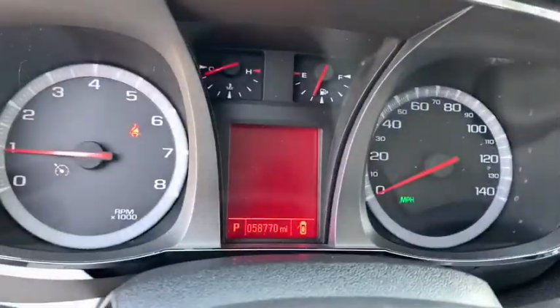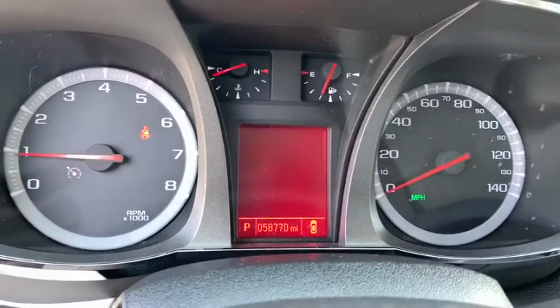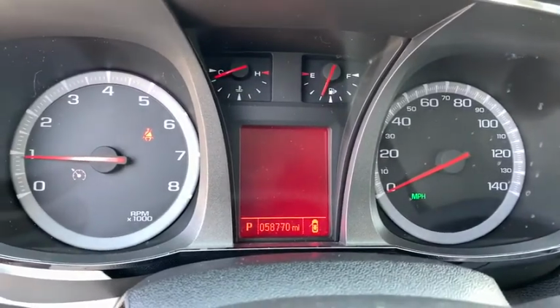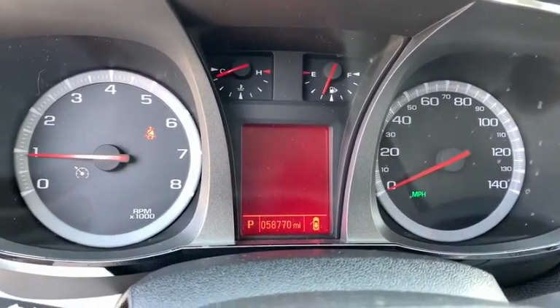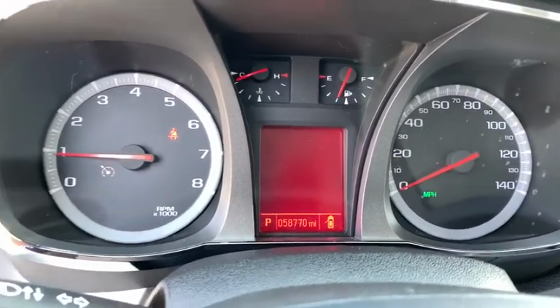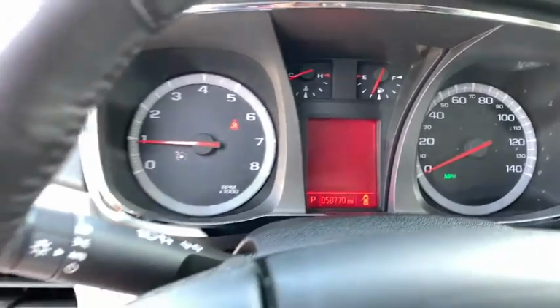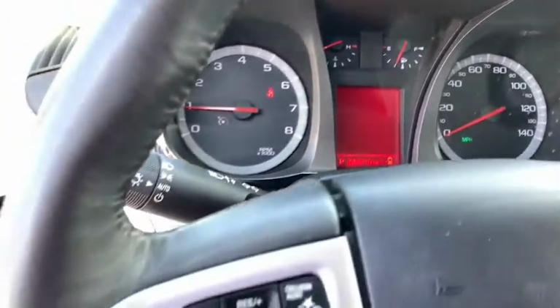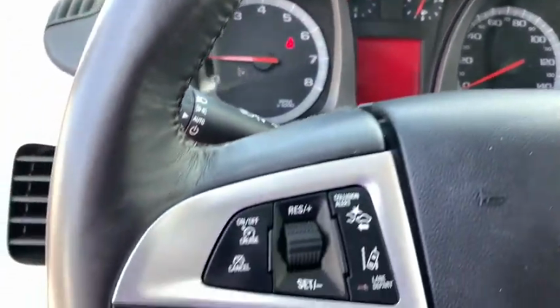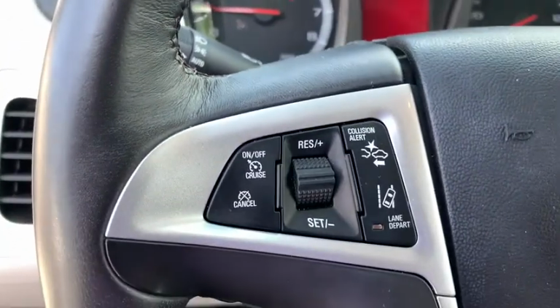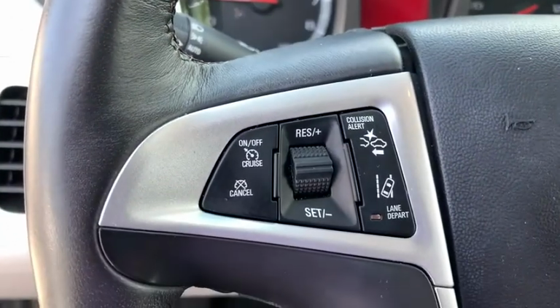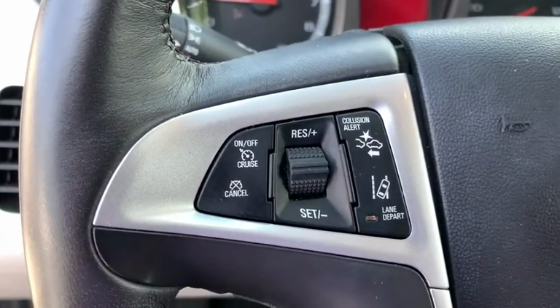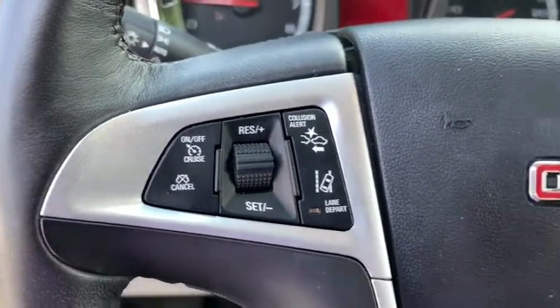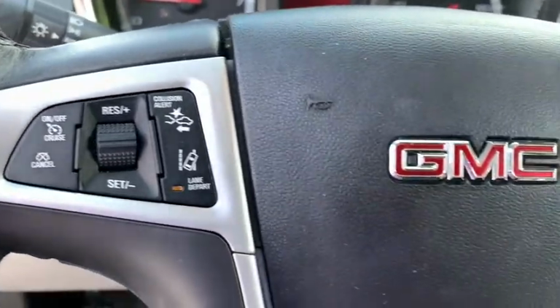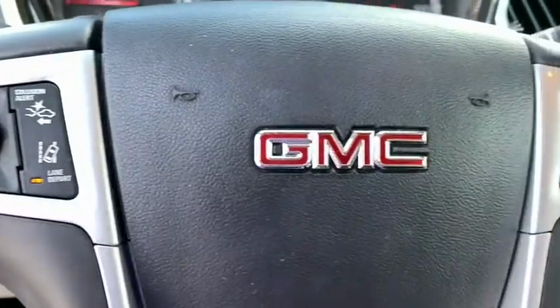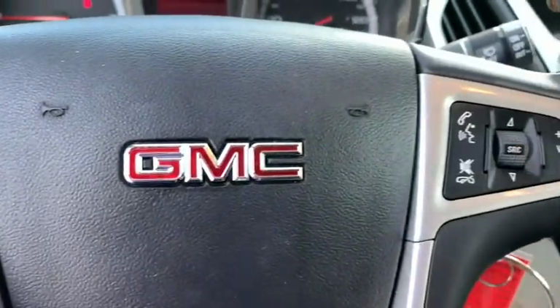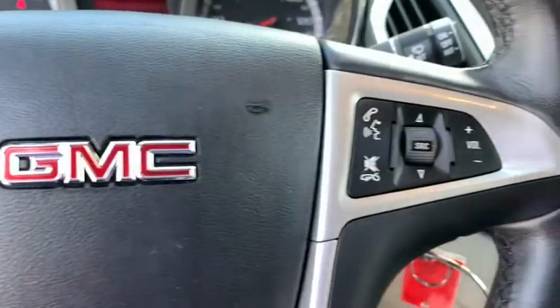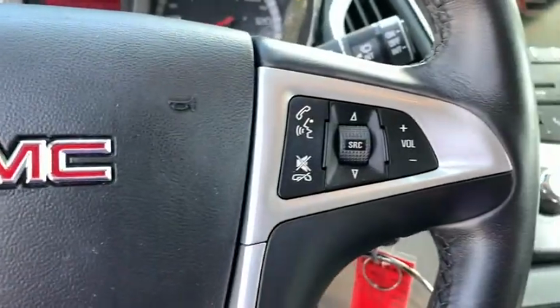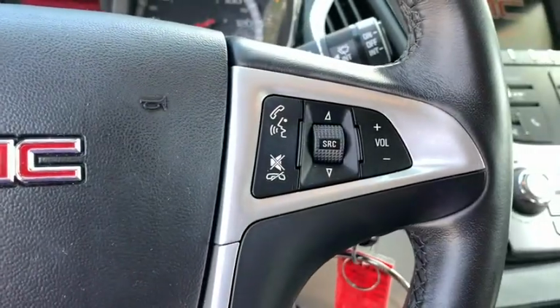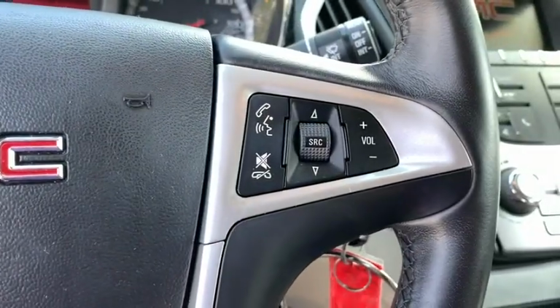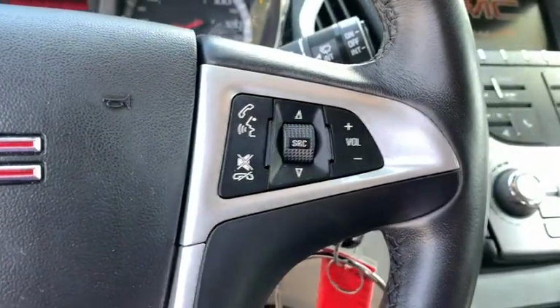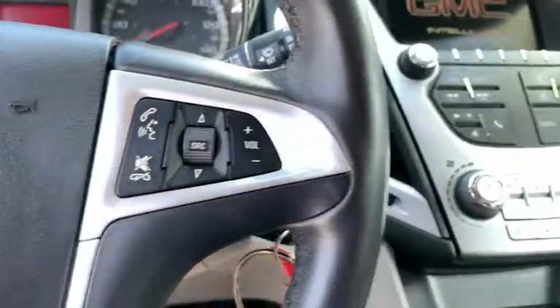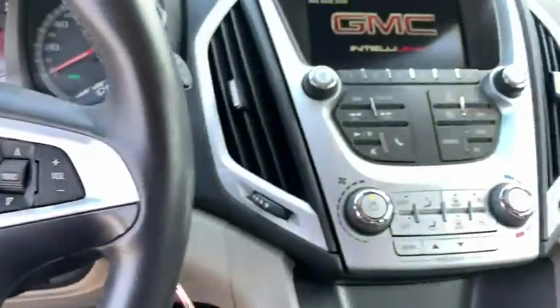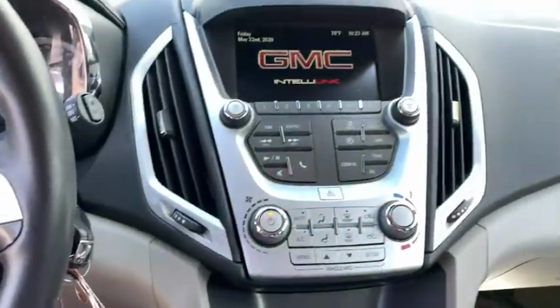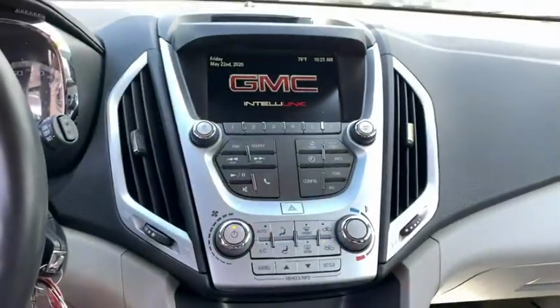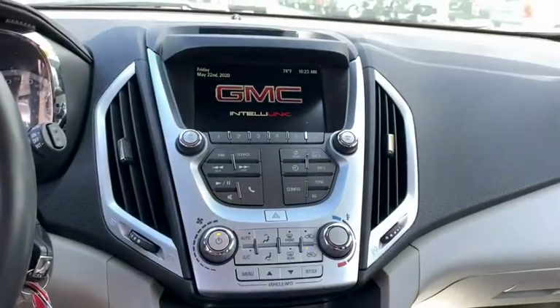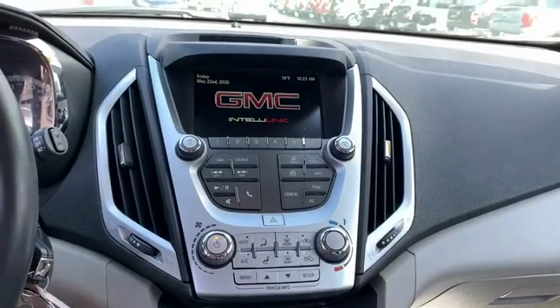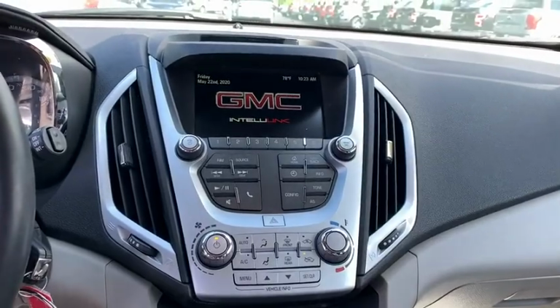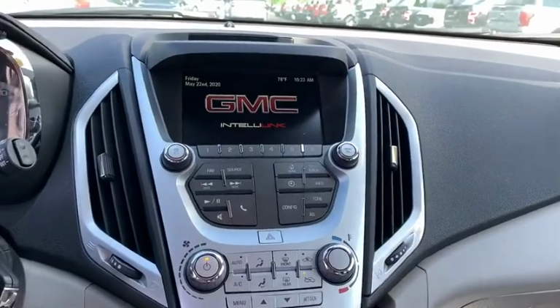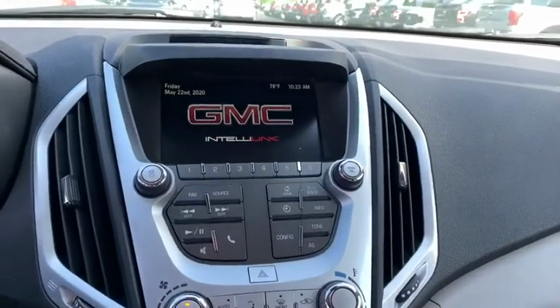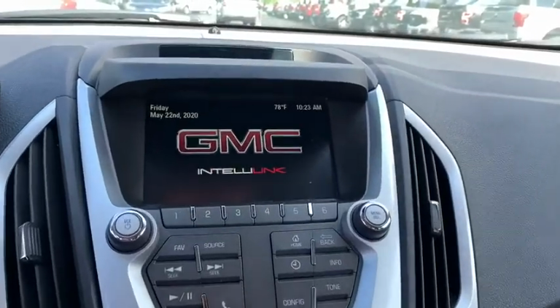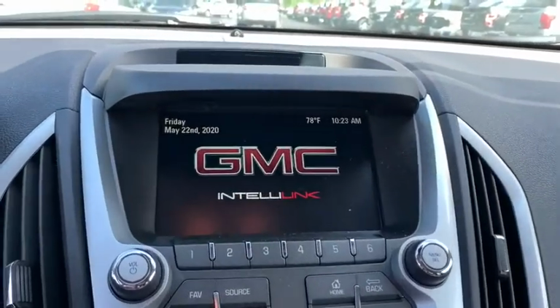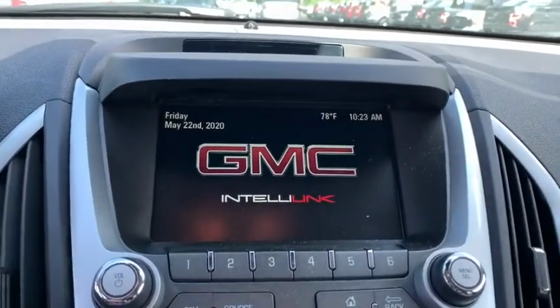This vehicle has less than 60,000 miles. Here are some of this vehicle's great options: traction control, dual airbags, leather-wrapped steering wheel, power steering, alloy wheels, four-wheel disc brakes, eight speakers.